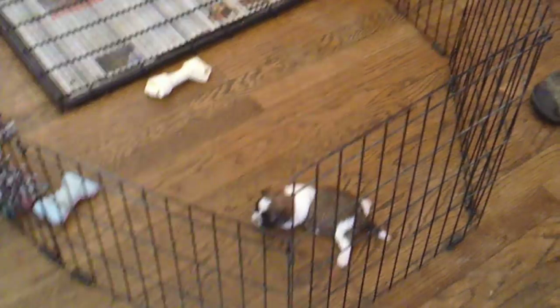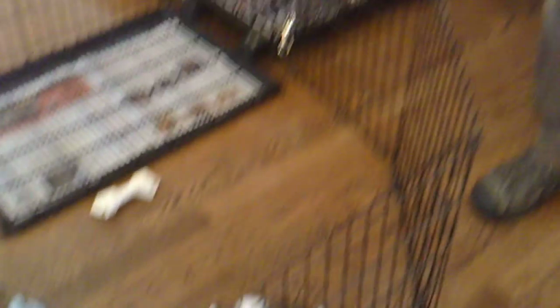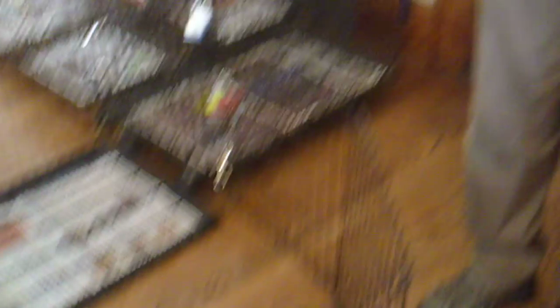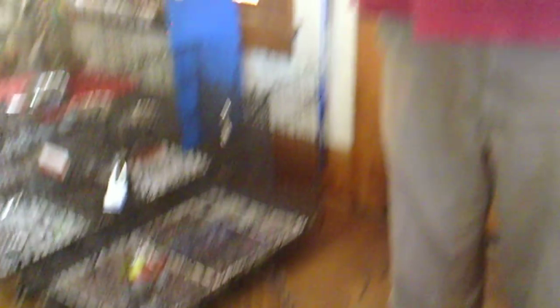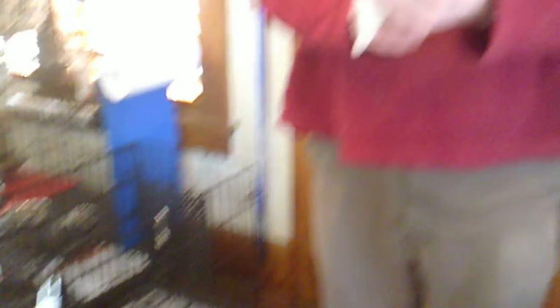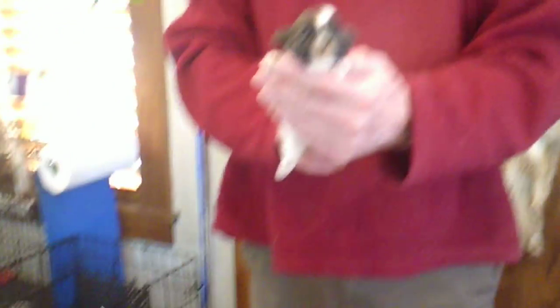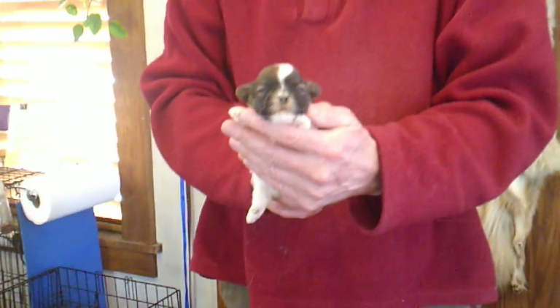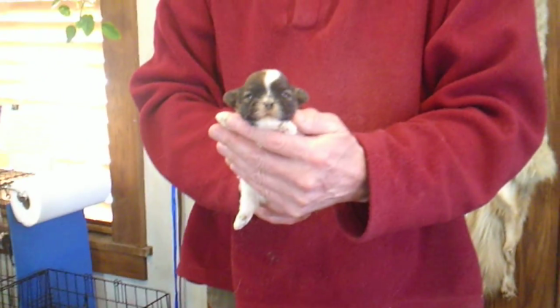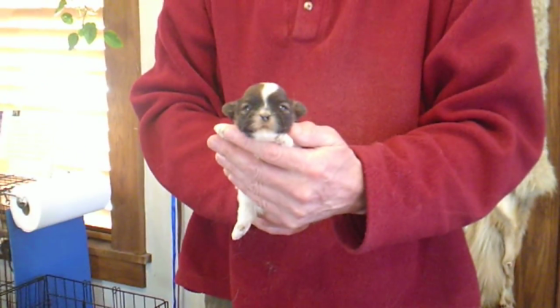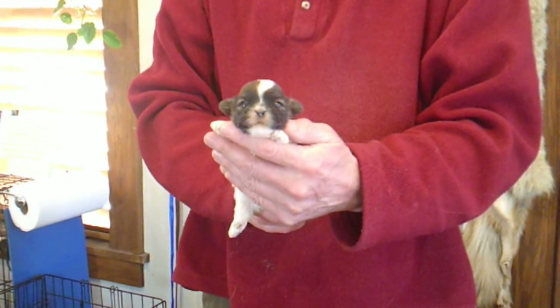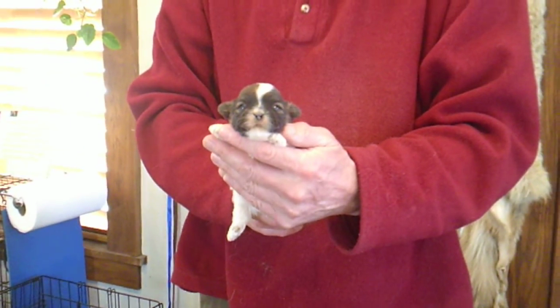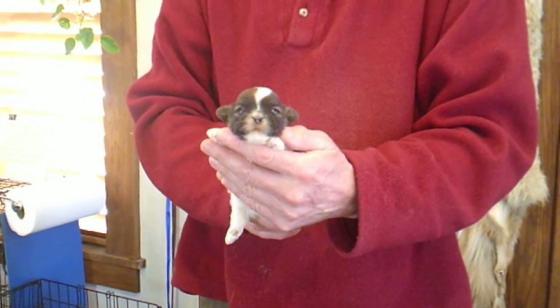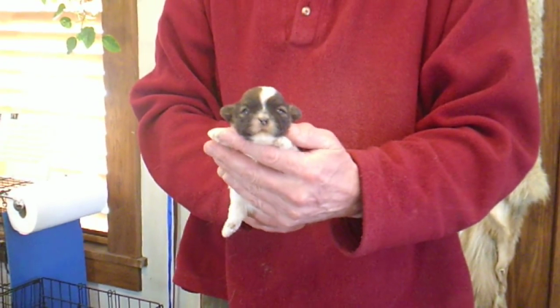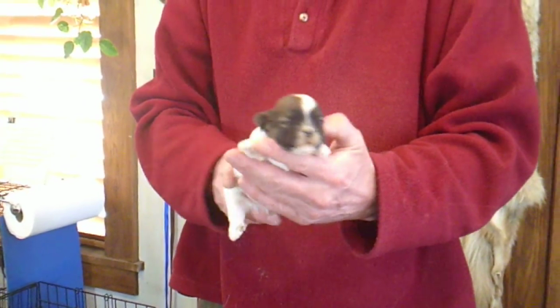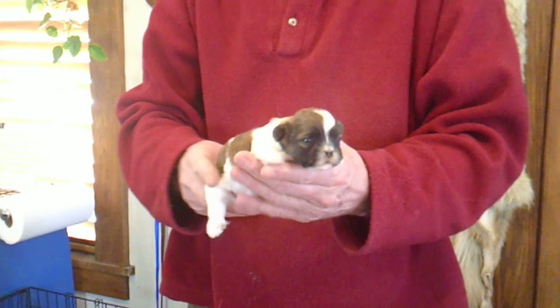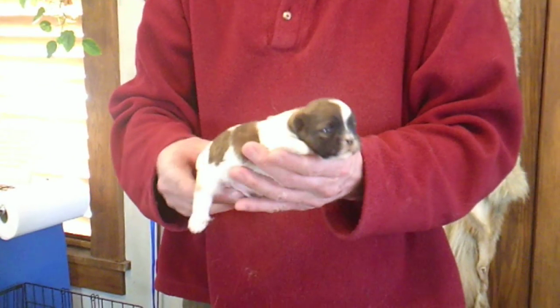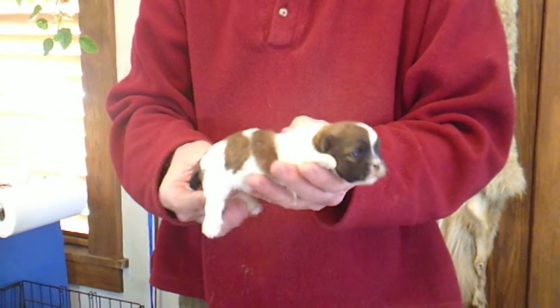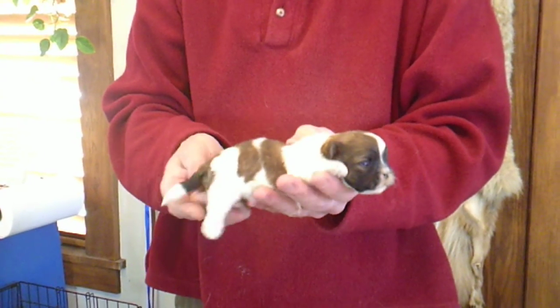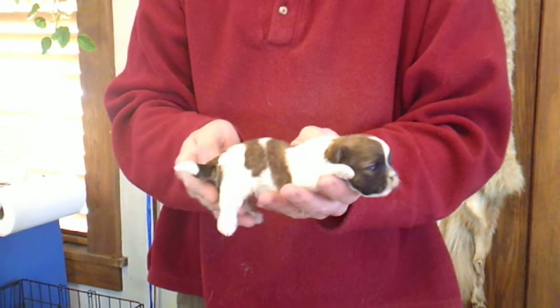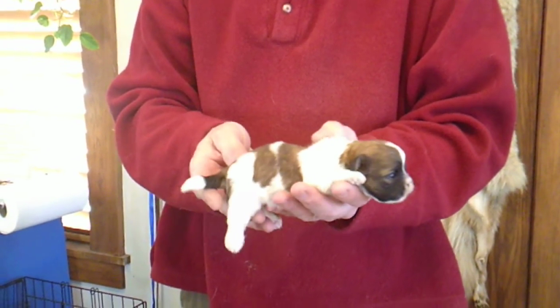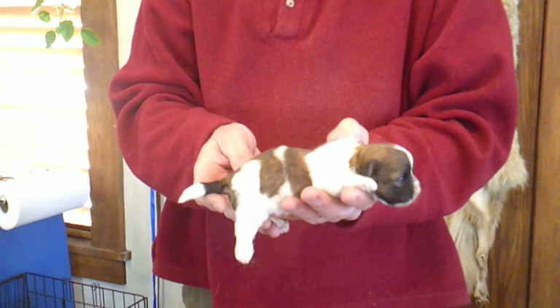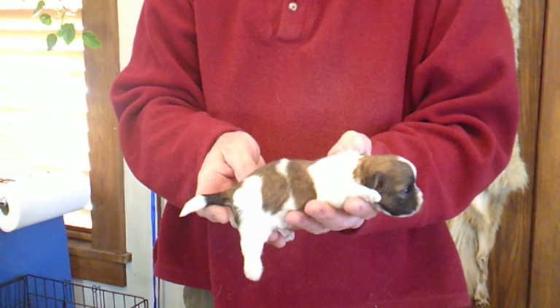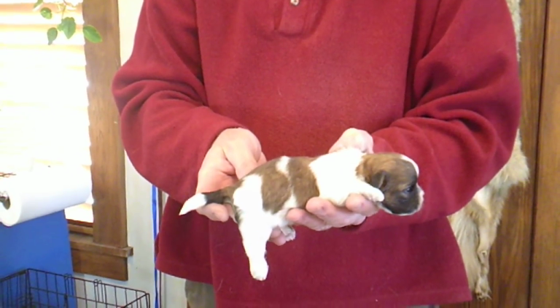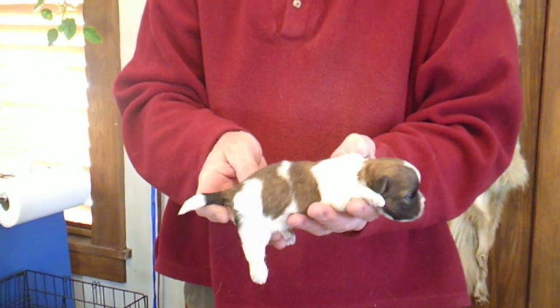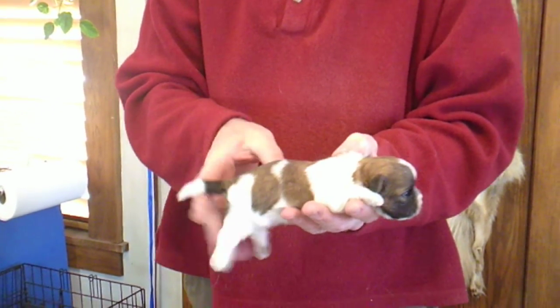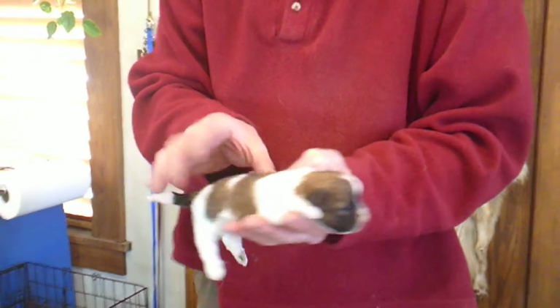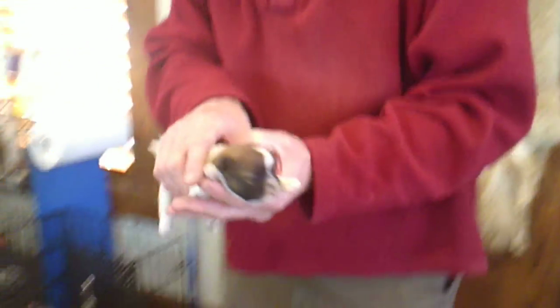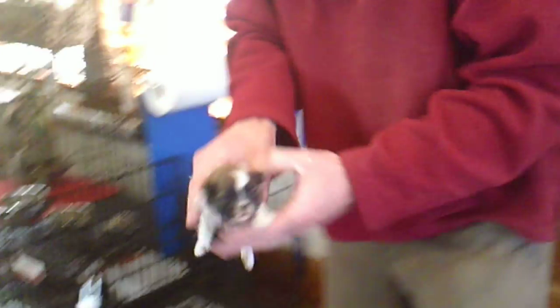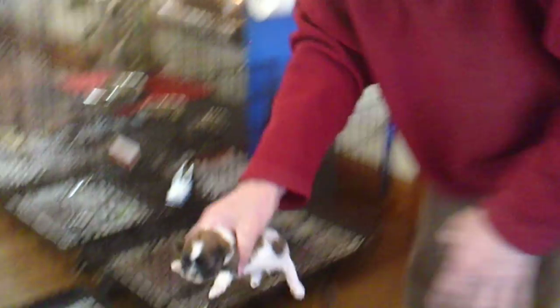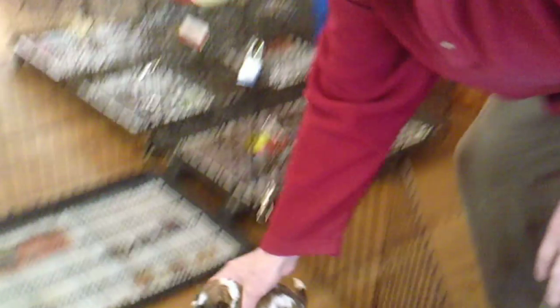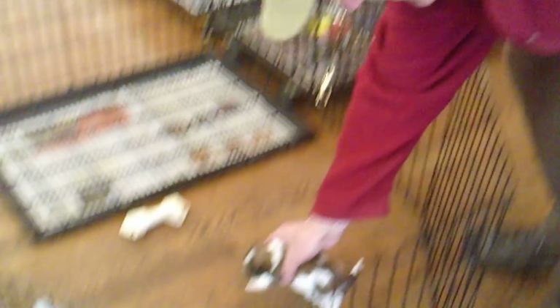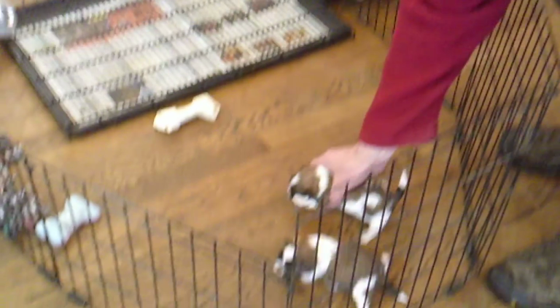And here is Sadie M2. So when you email, let me know the mother's name, the letter, and the number. That way I know which puppy you're speaking about.